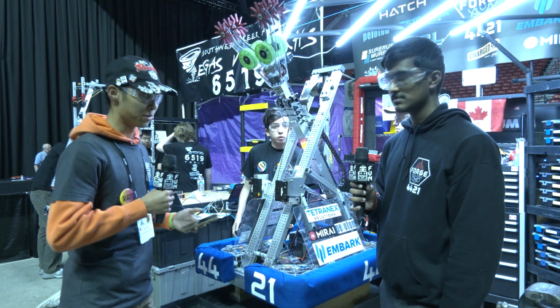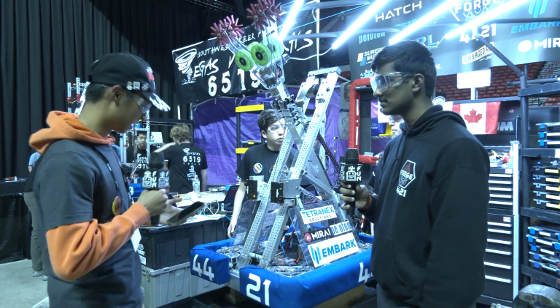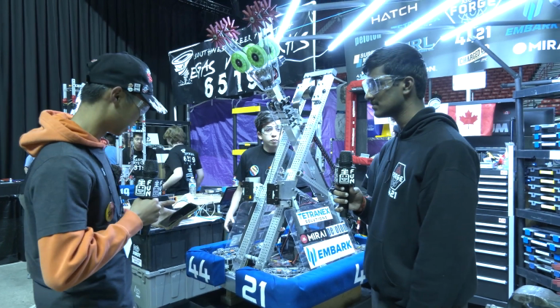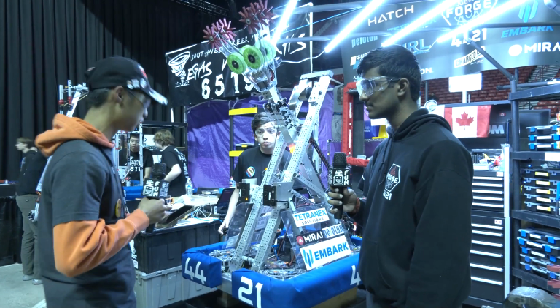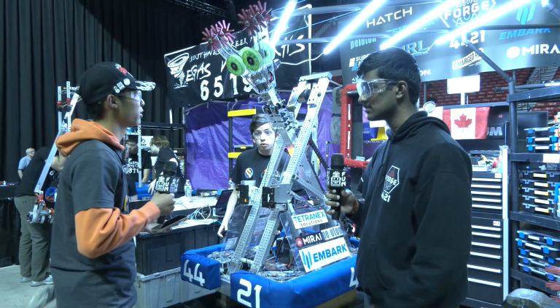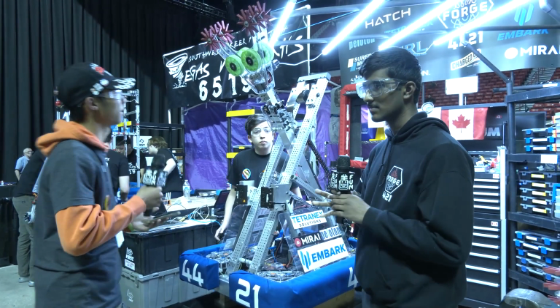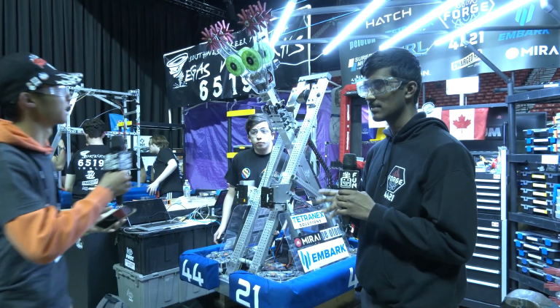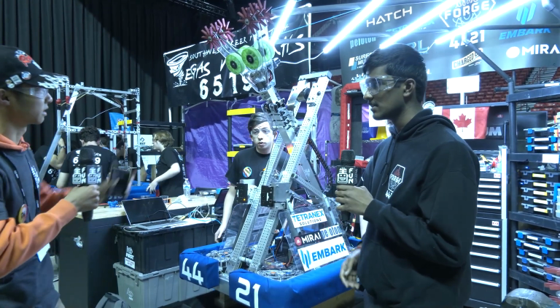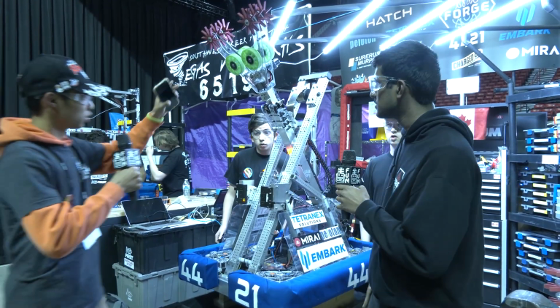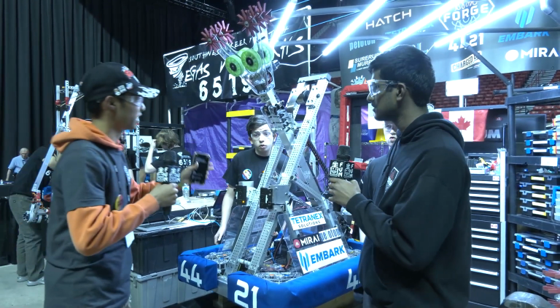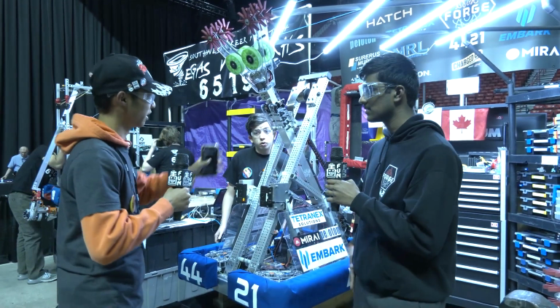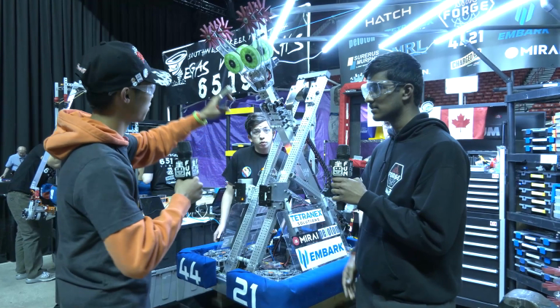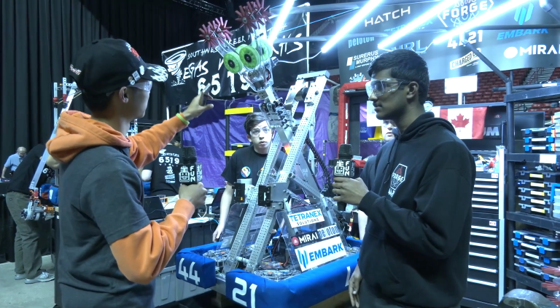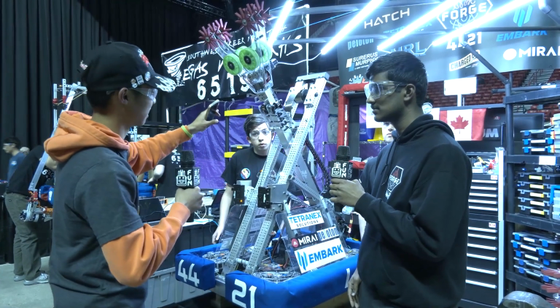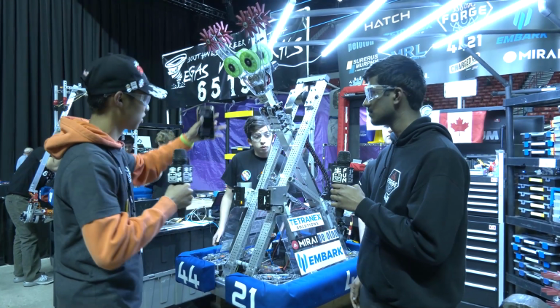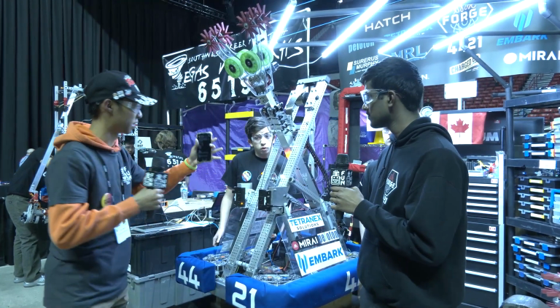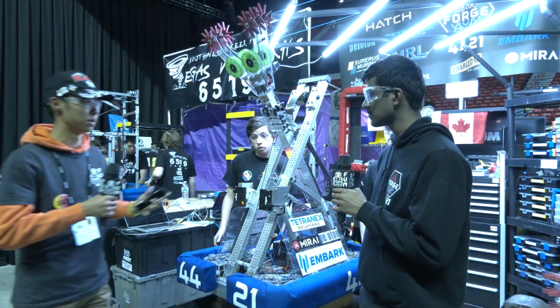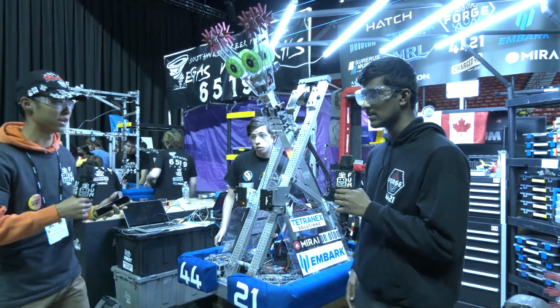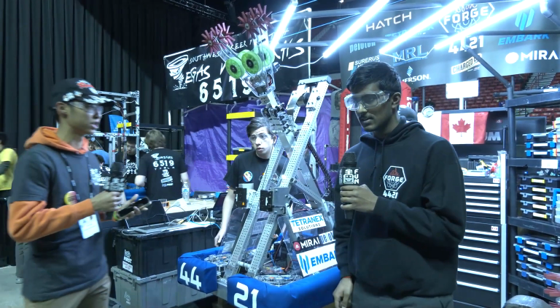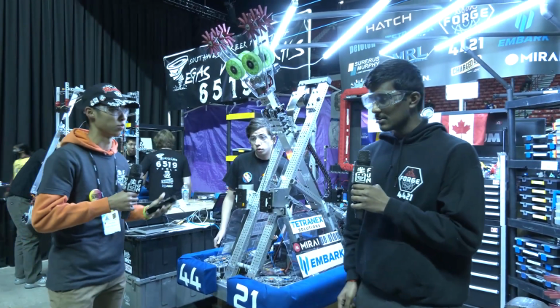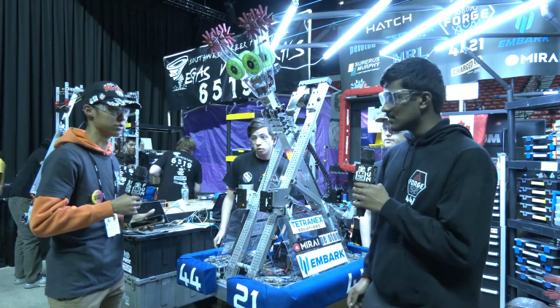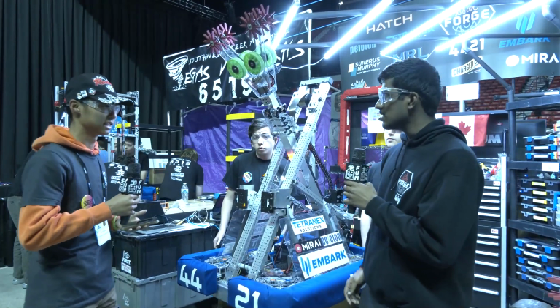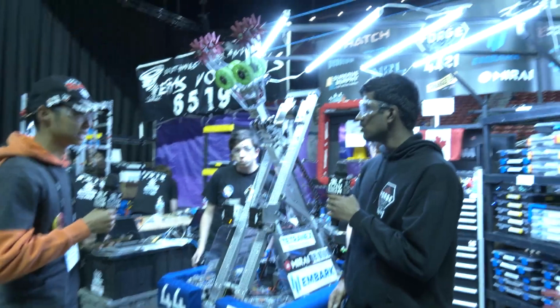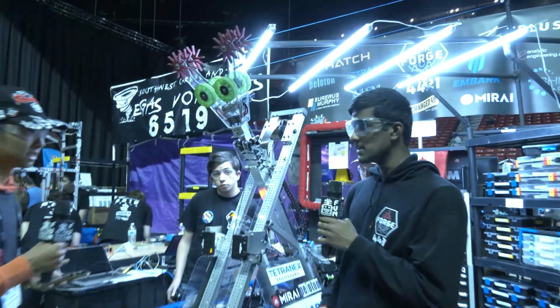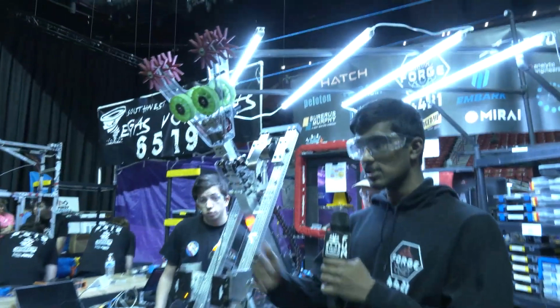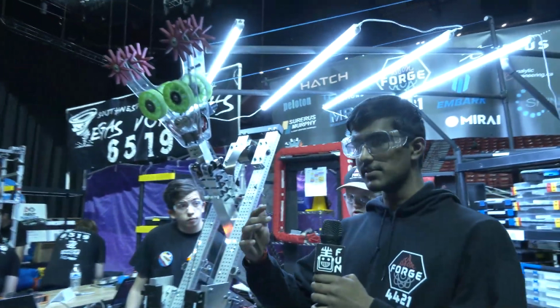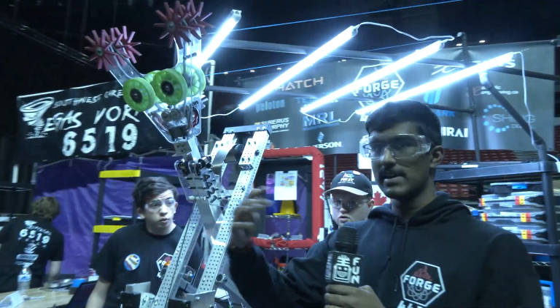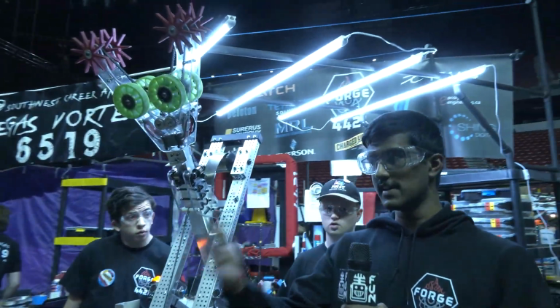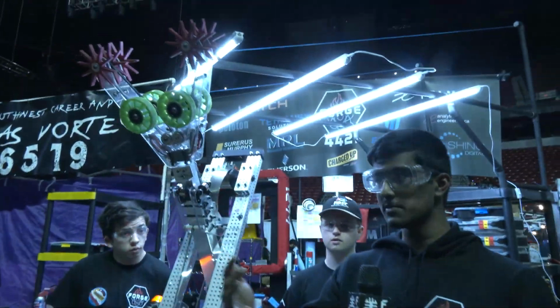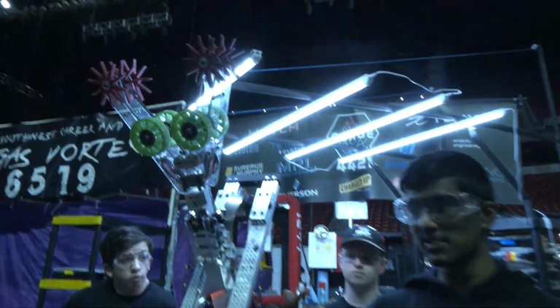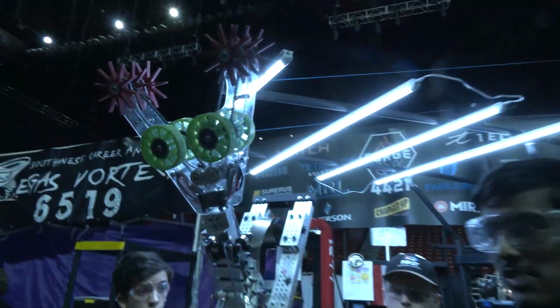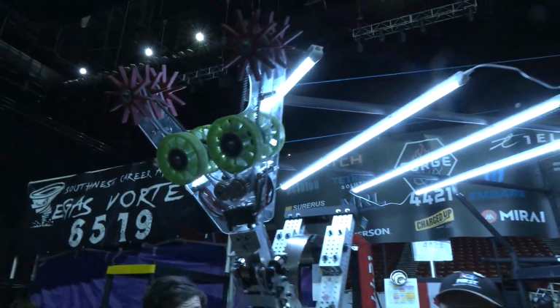I'm here with Sanjay to talk about the intake. I really love how you guys designed it — tell me a little more about what you chose and why. Originally at the start of the season we were going through many different intake concepts and were actually considering a lasso-type intake.